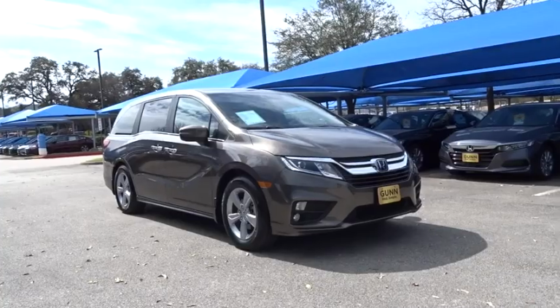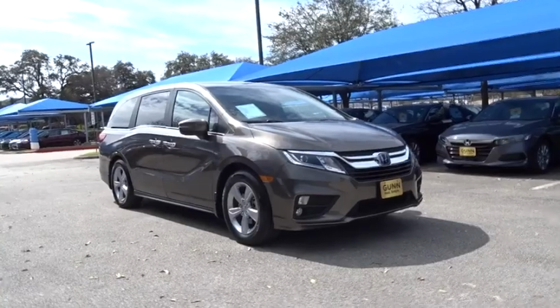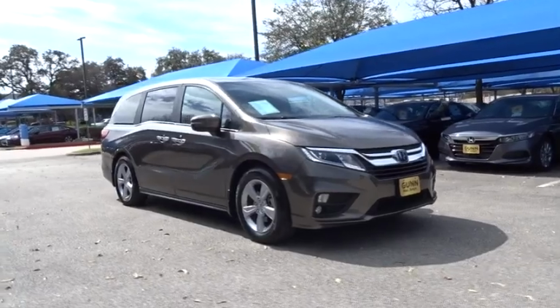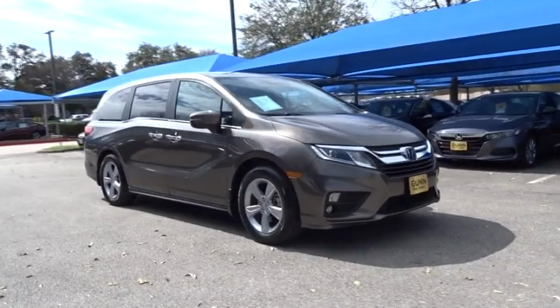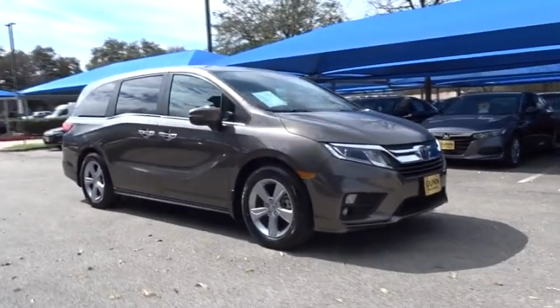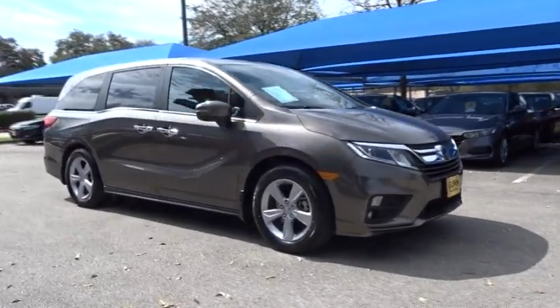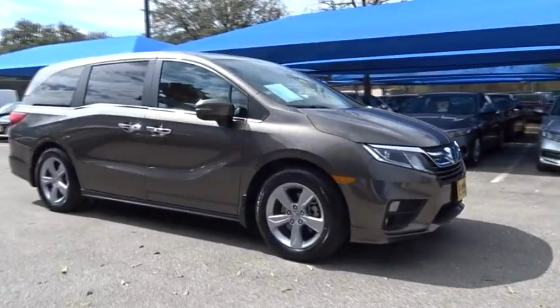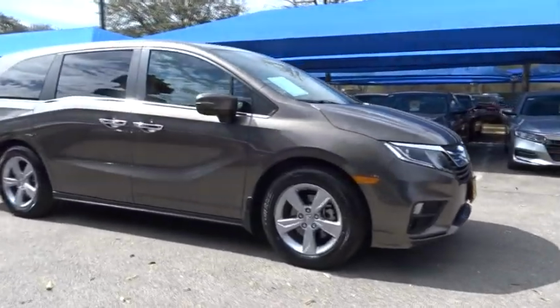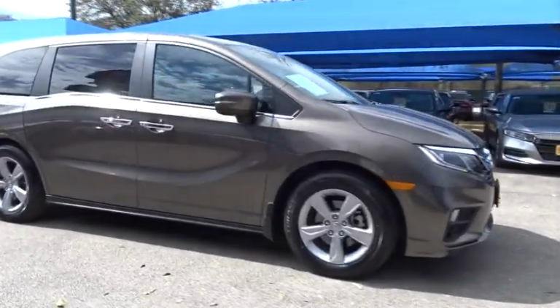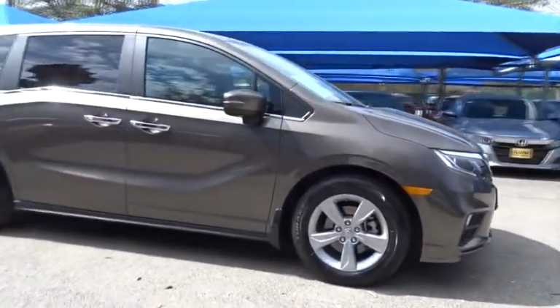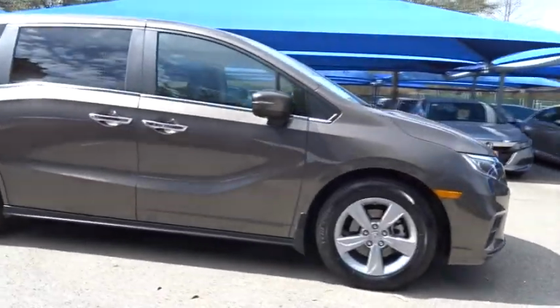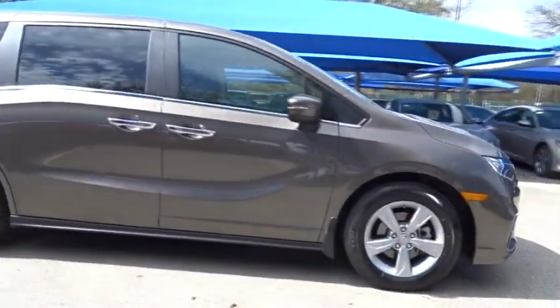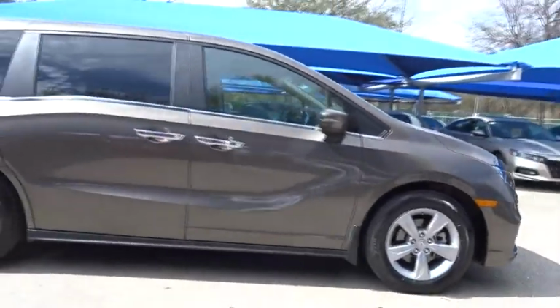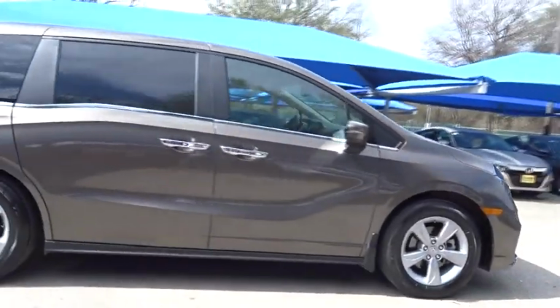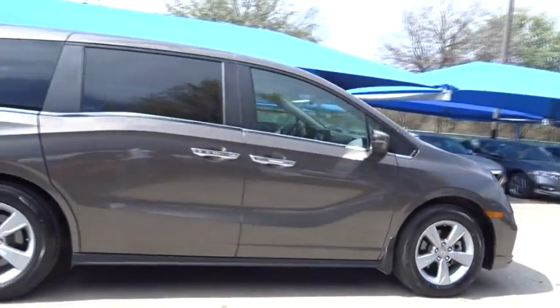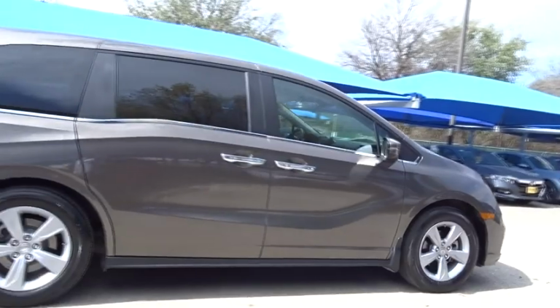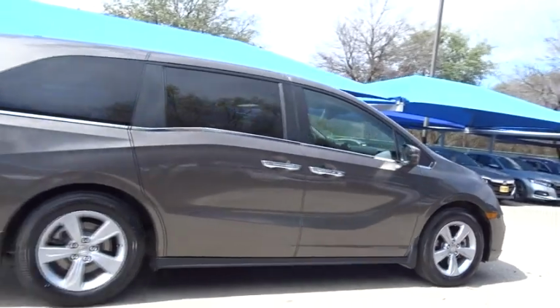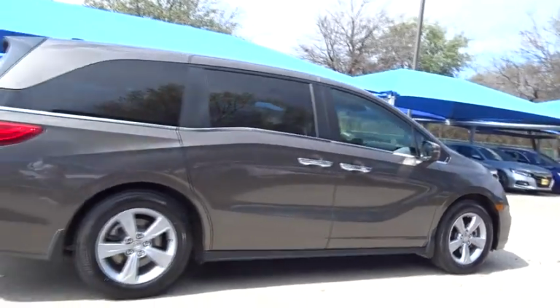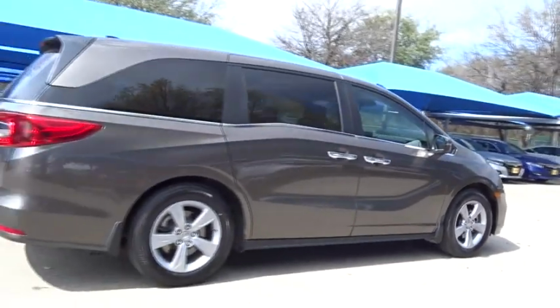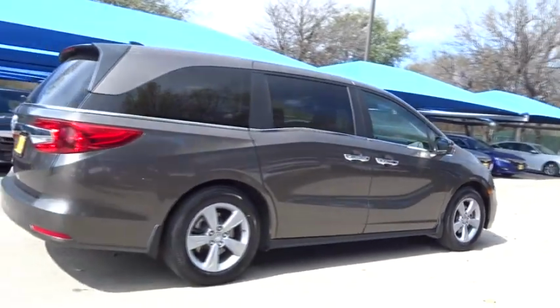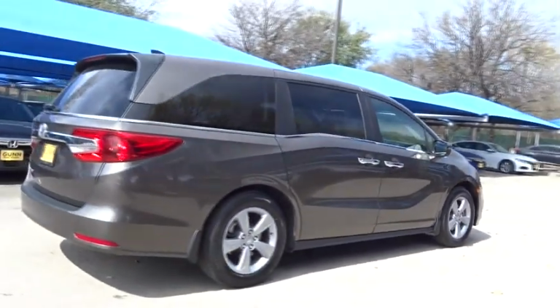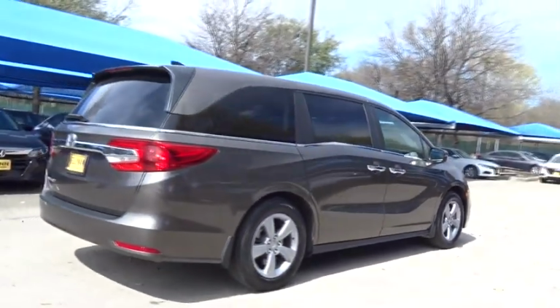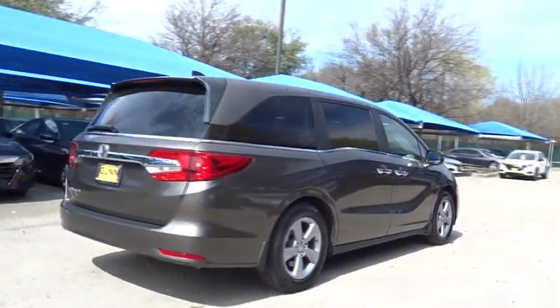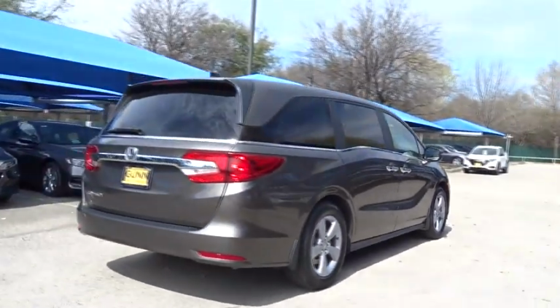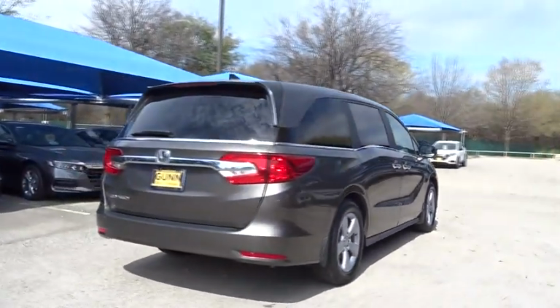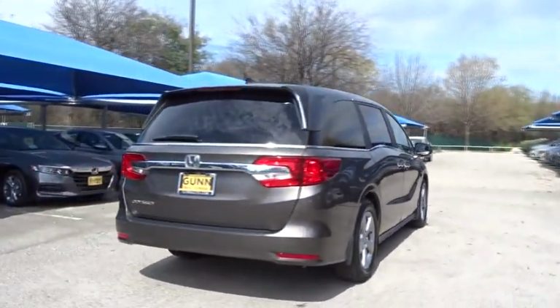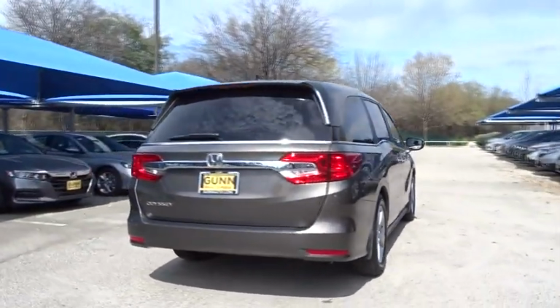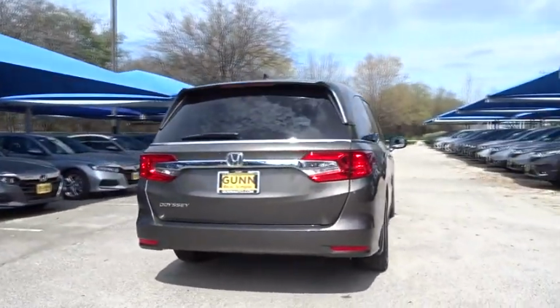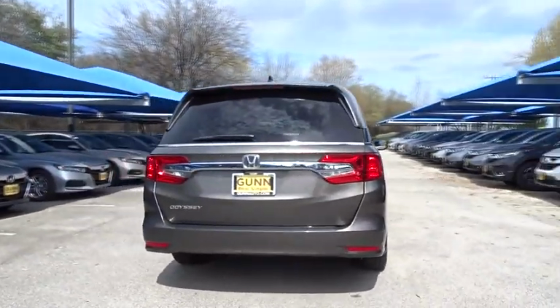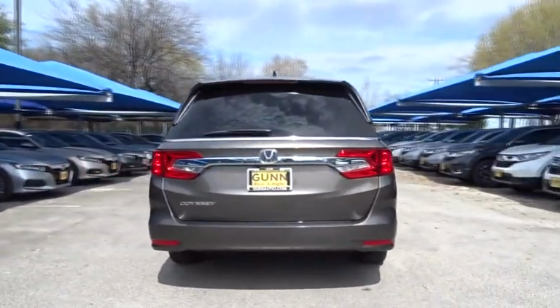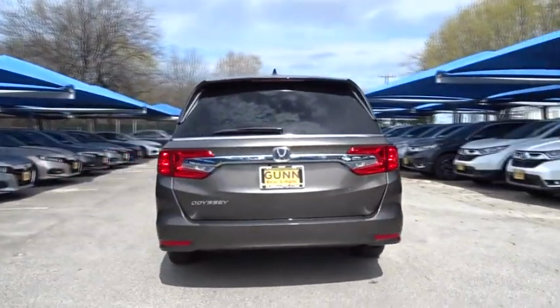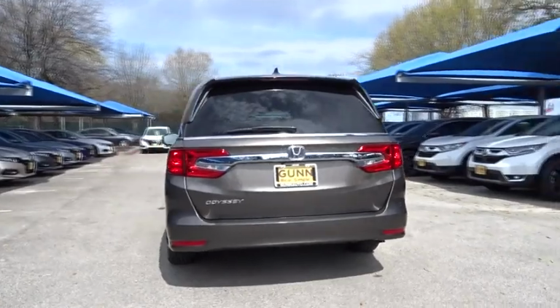The 2019 Honda Odyssey. The Honda Odyssey is a showcase of distinguished style, captivating technology, and advanced safety features — a must for all families.